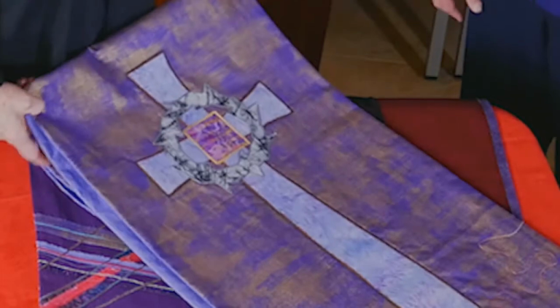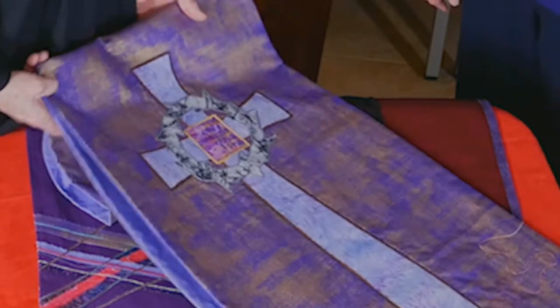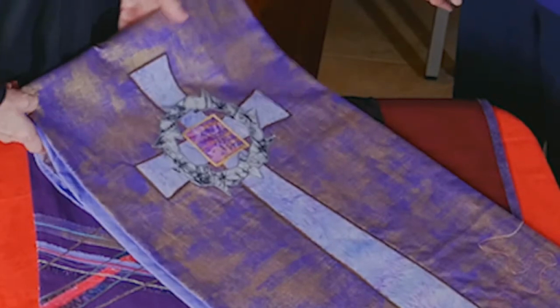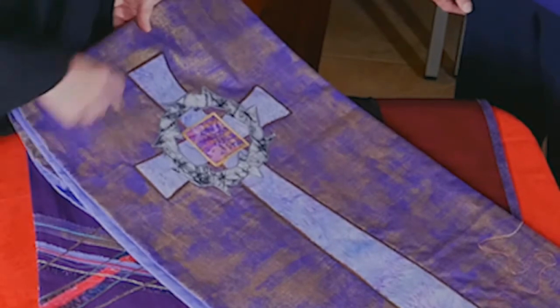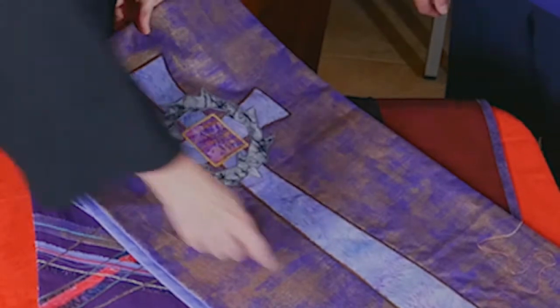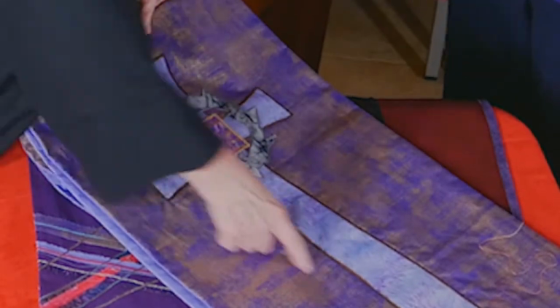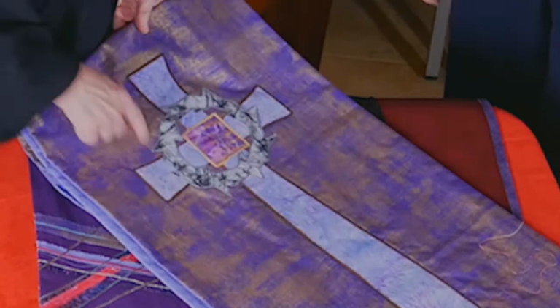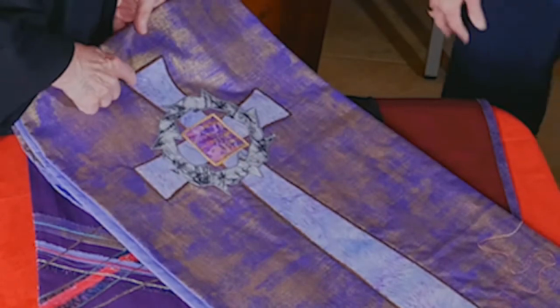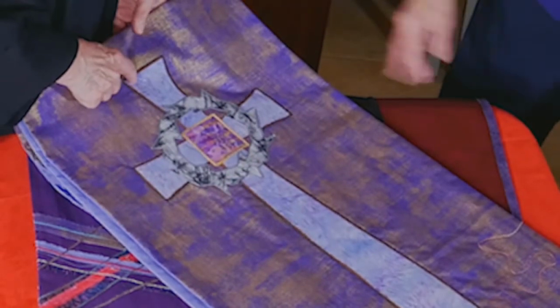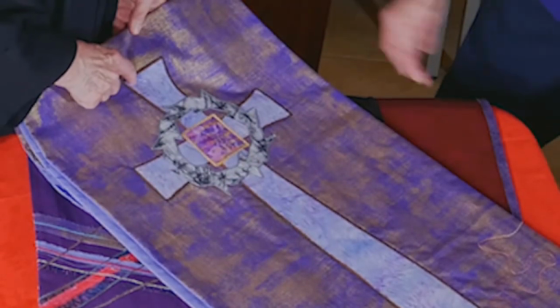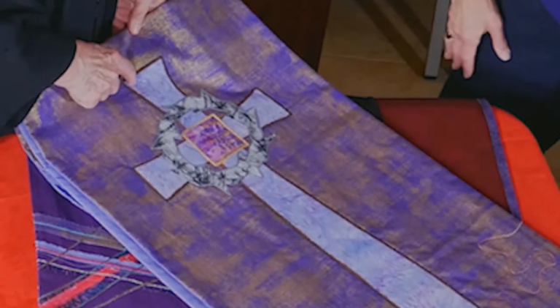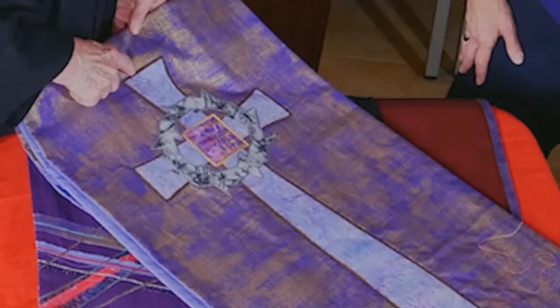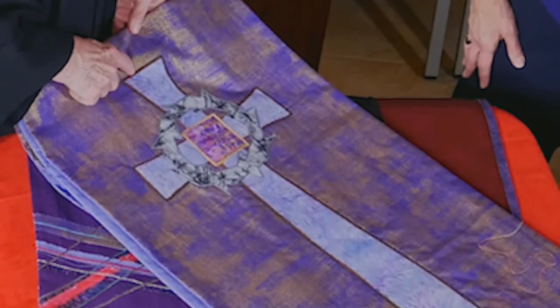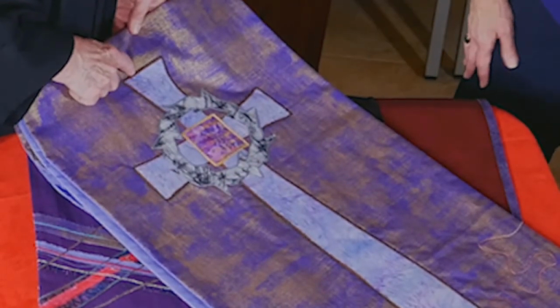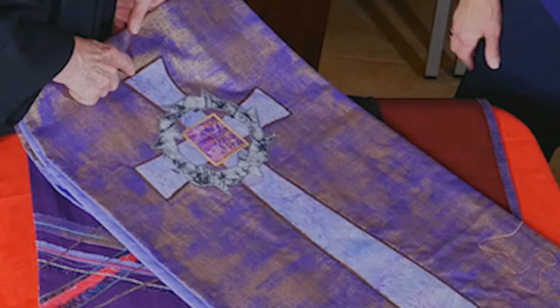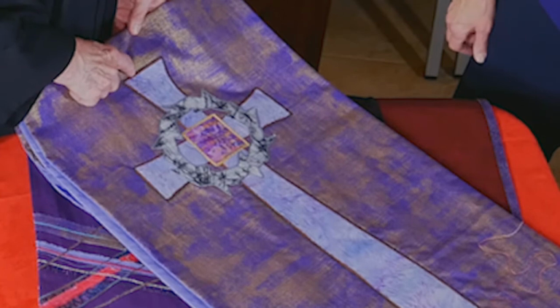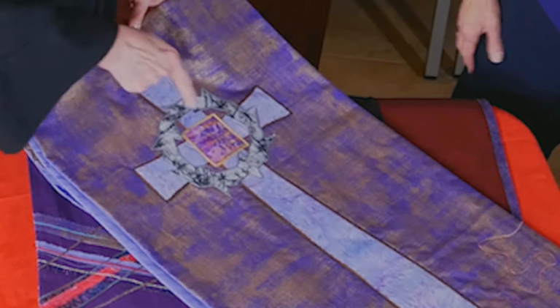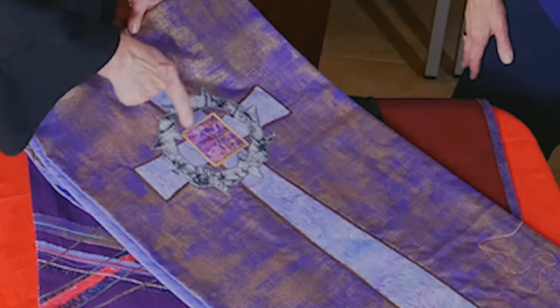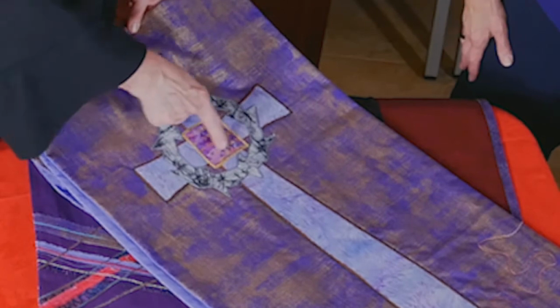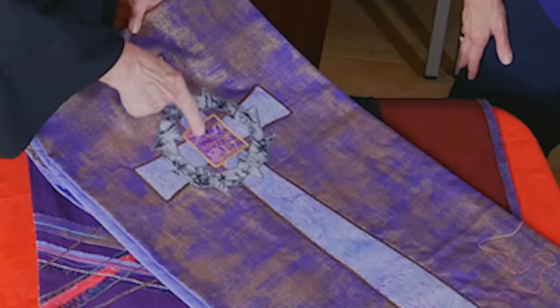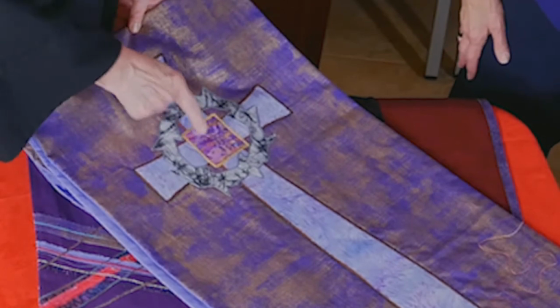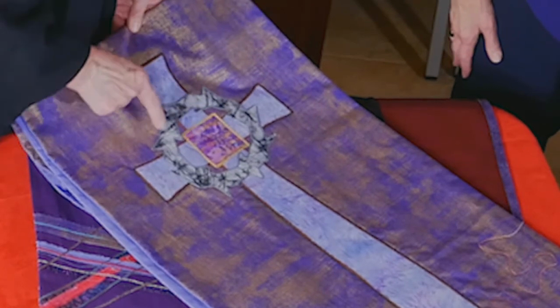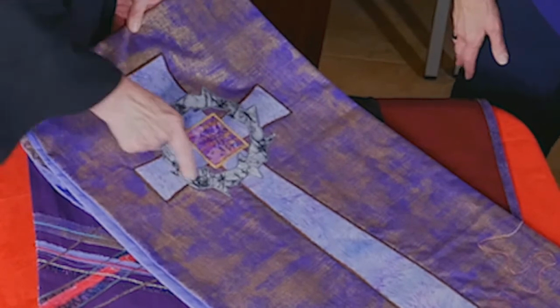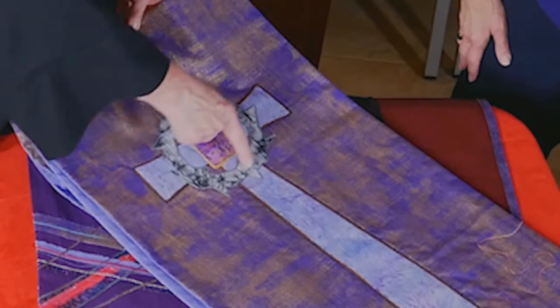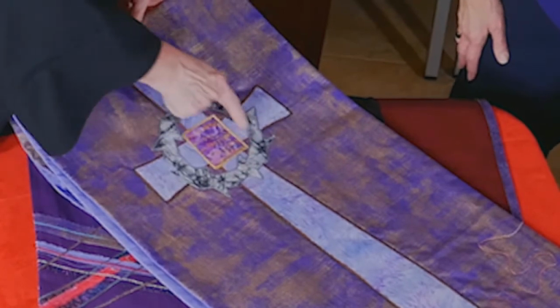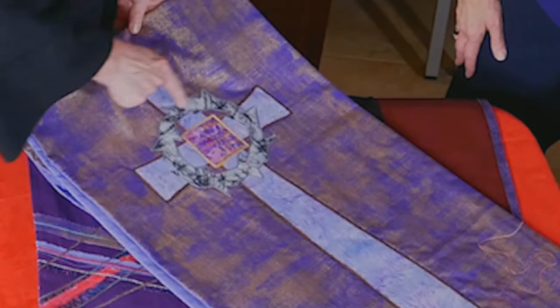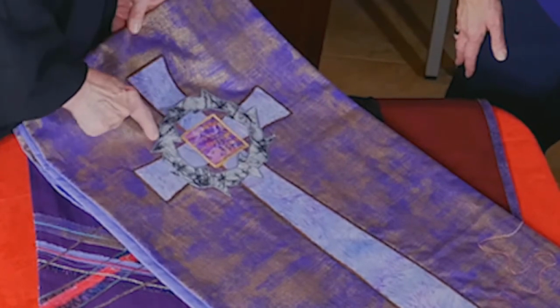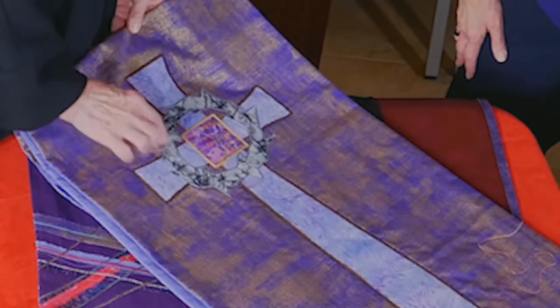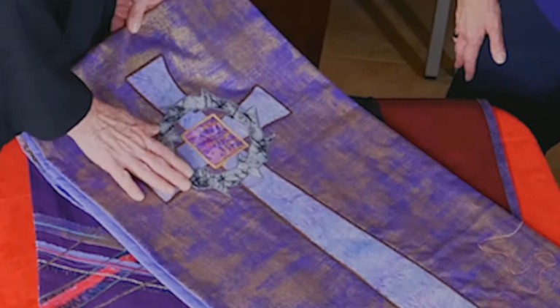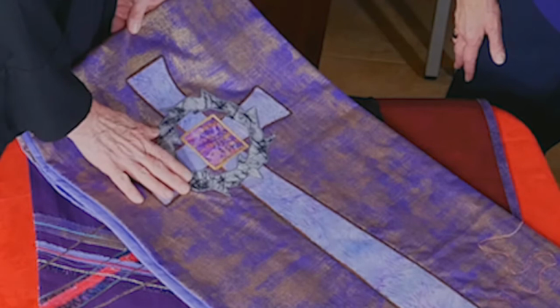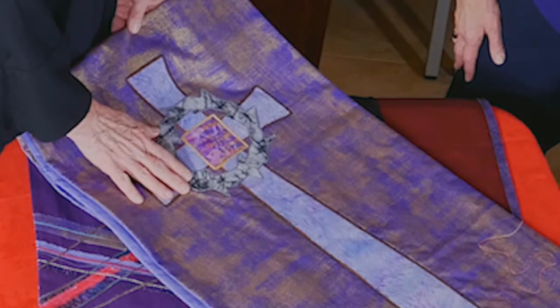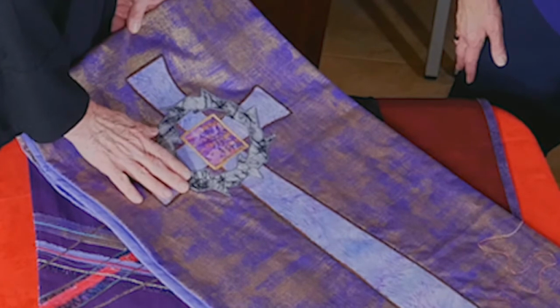This is the focal point of the altar piece and you can see the Celtic cross. We've done something different — here's the shepherd fabric in the middle, but instead of a circle we have added the crown of thorns.